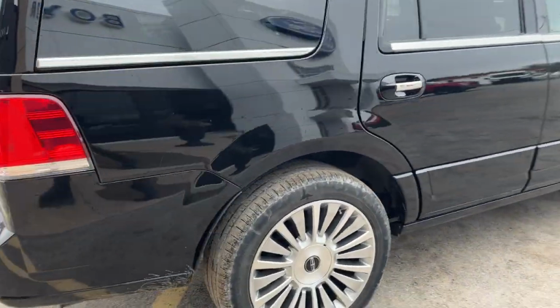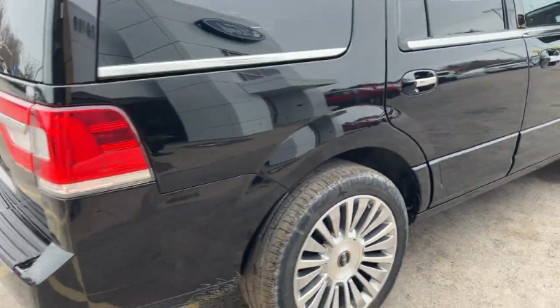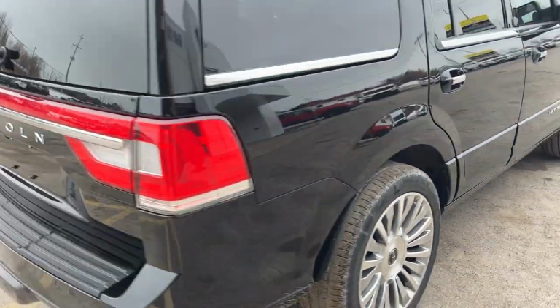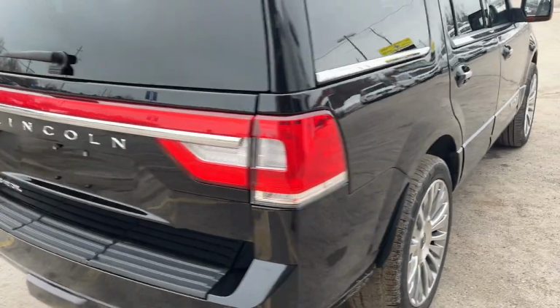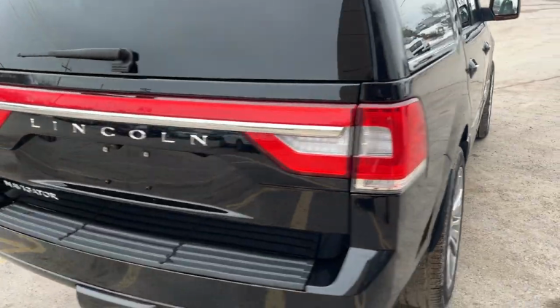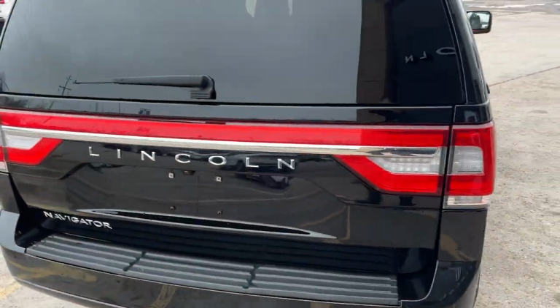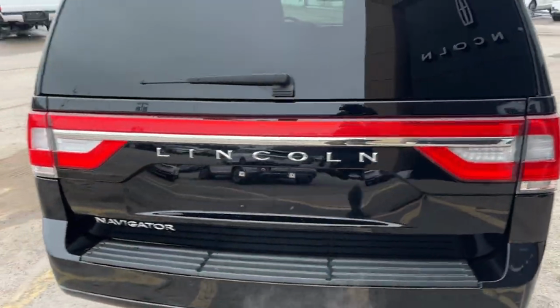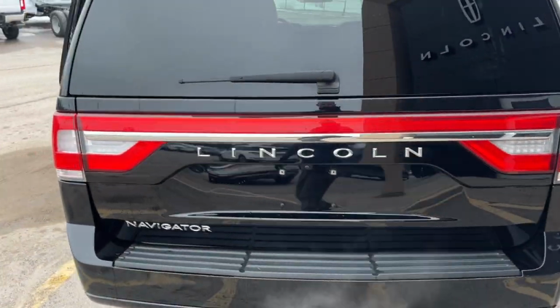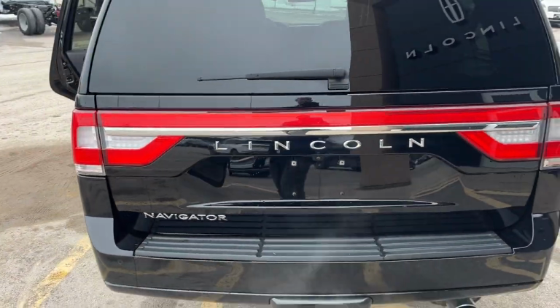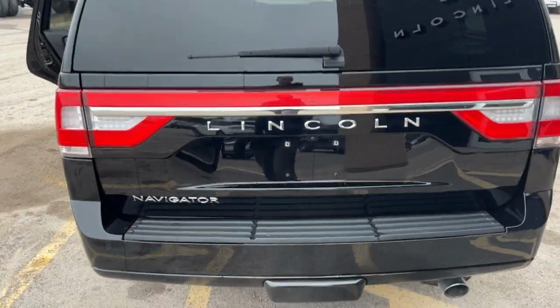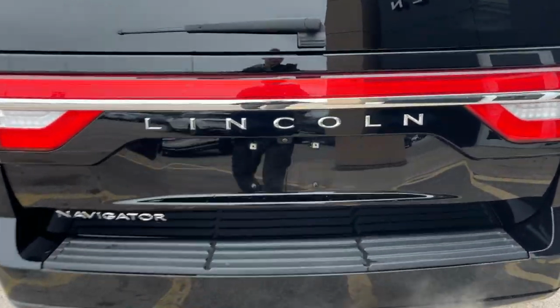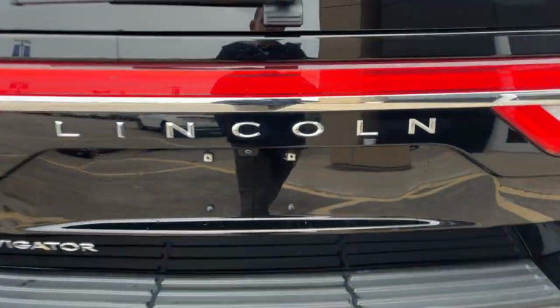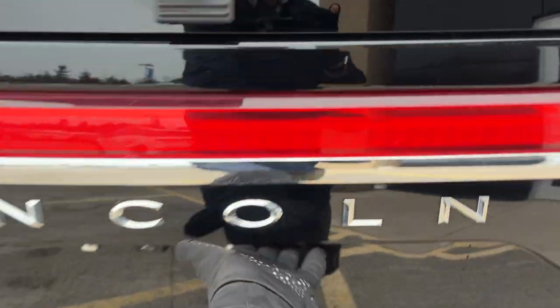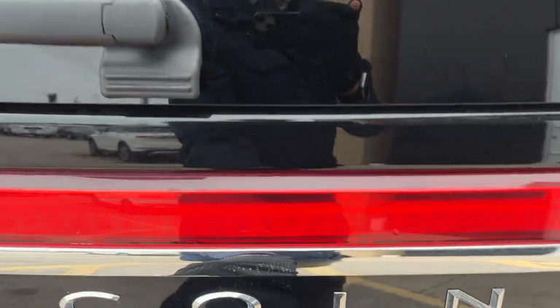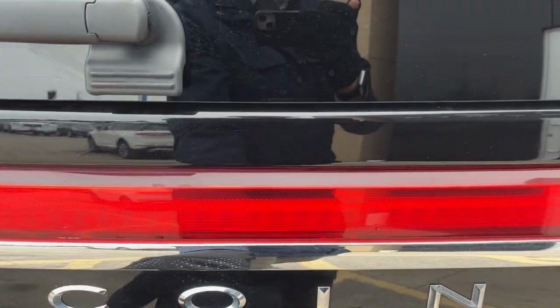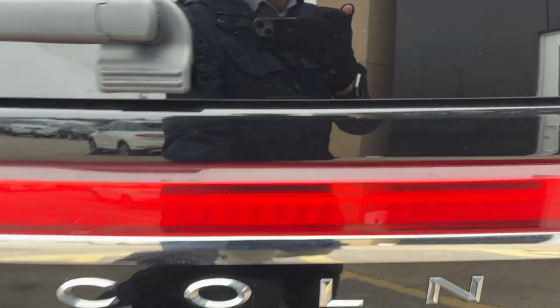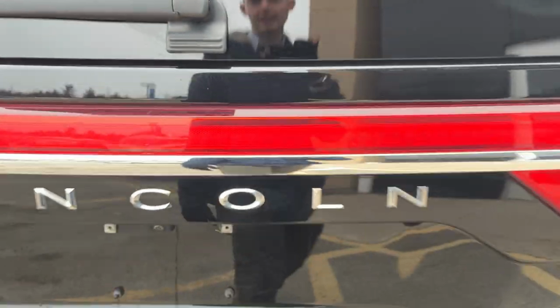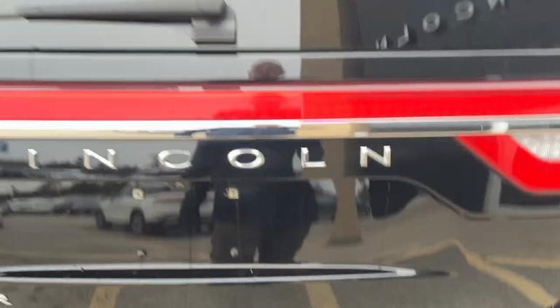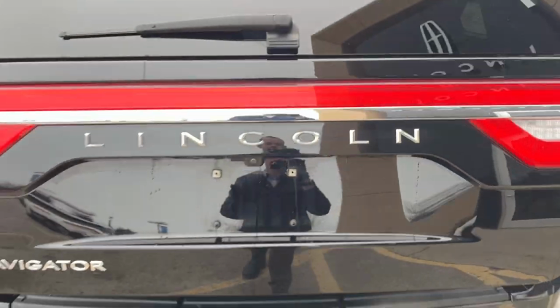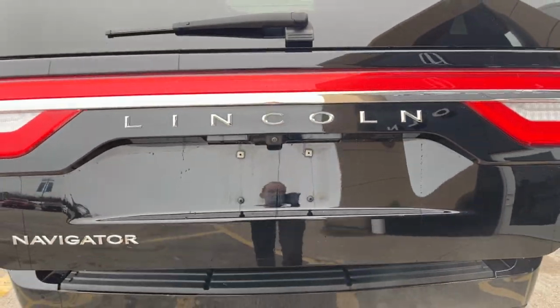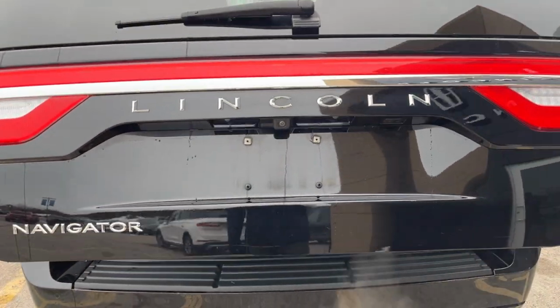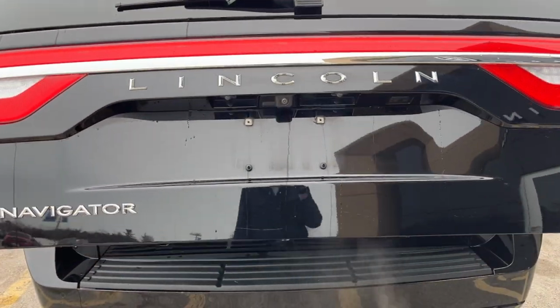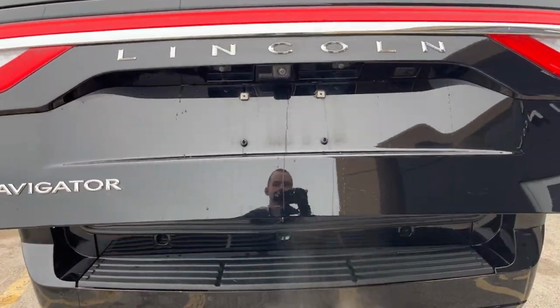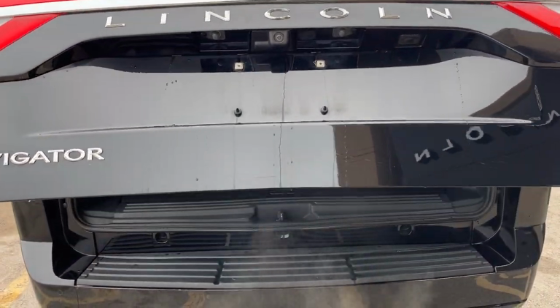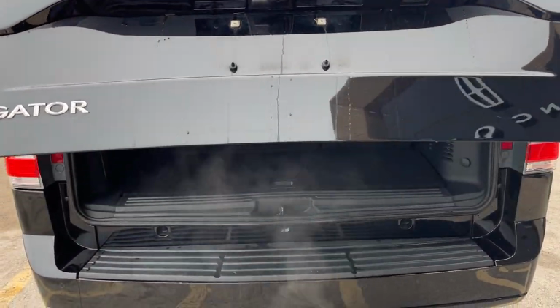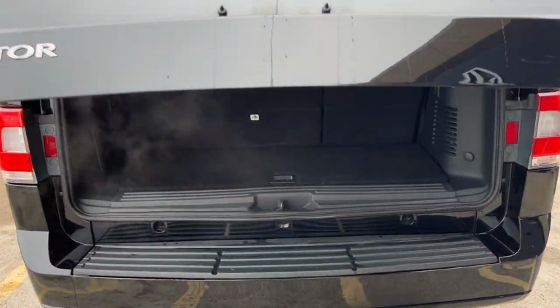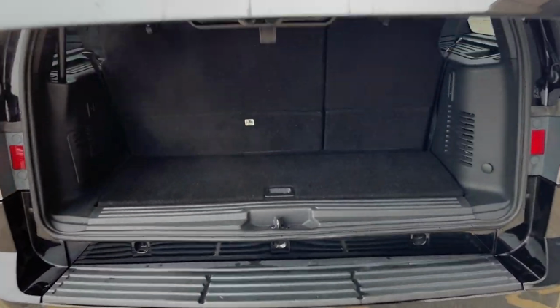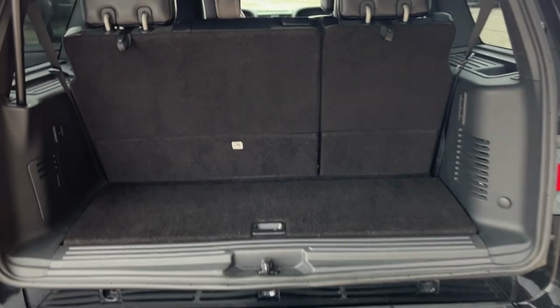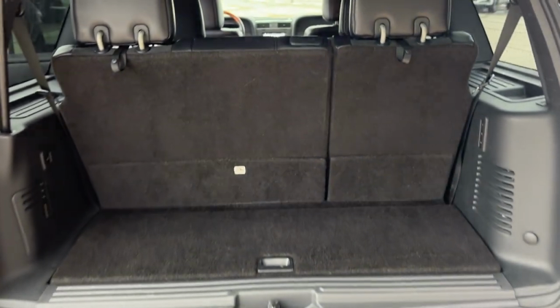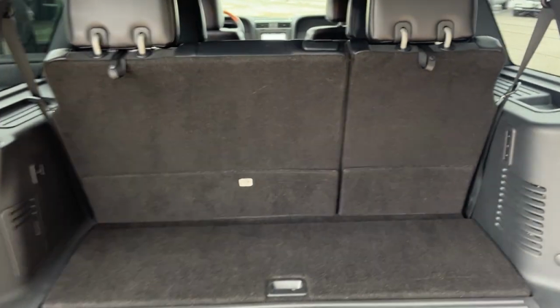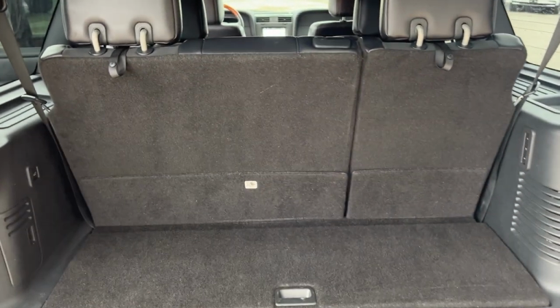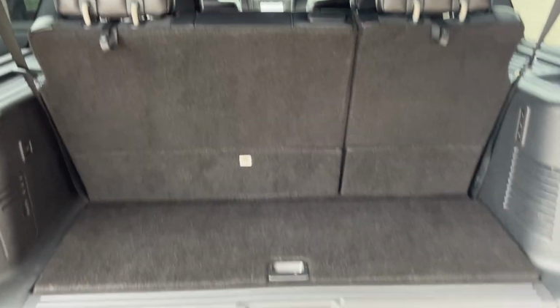Coming around back, you do have that nice Lincoln light bar across the back. Taking a look inside the tailgate here — that is a power liftgate. You can open and close that from the key fob as well, and it is three rows of seats on this Navigator.